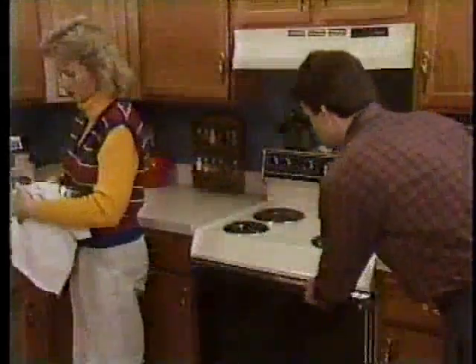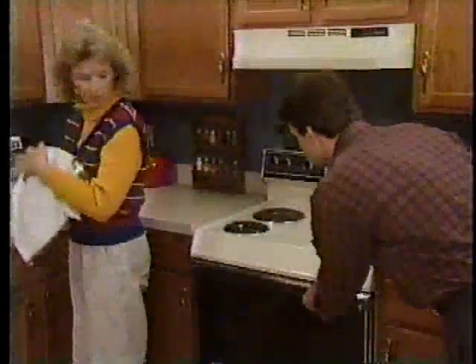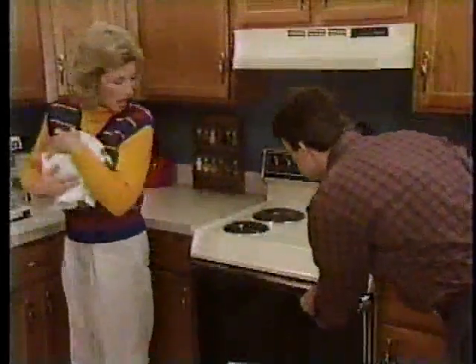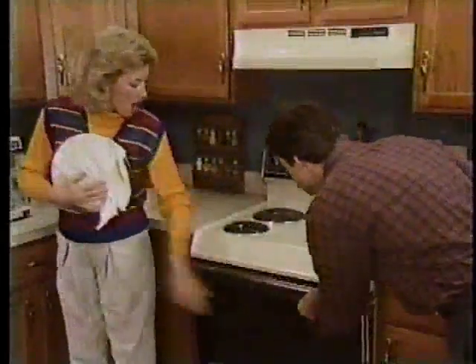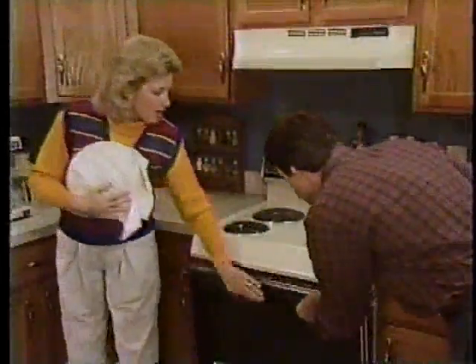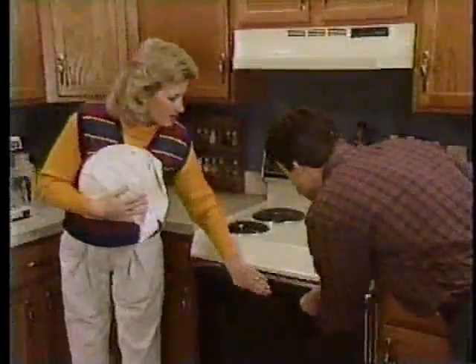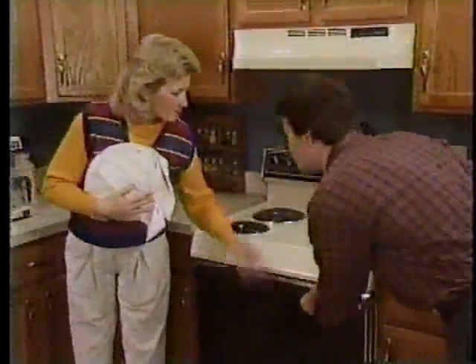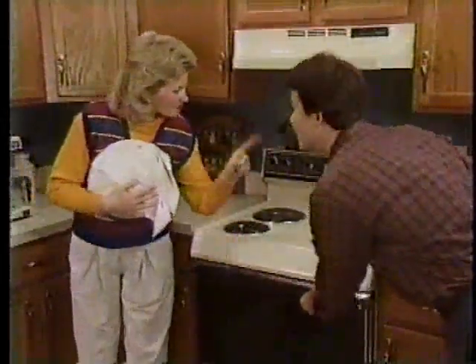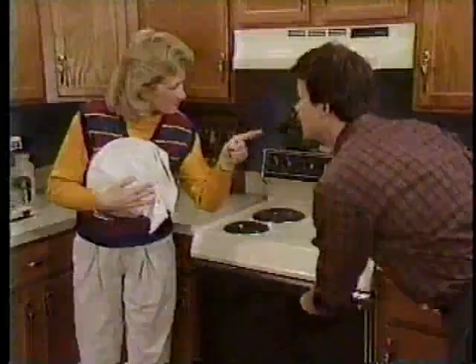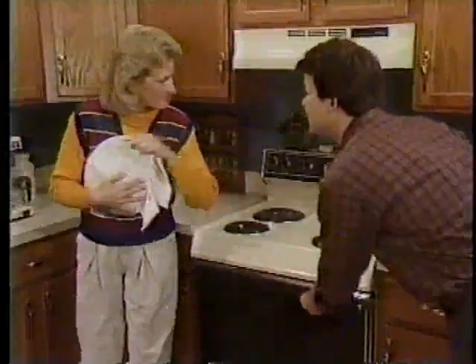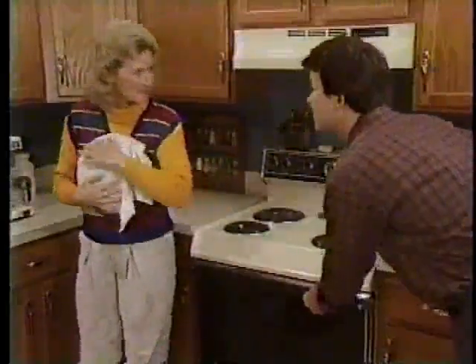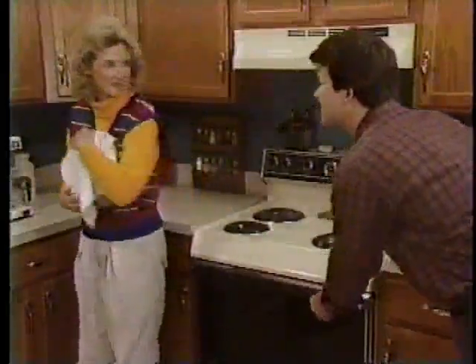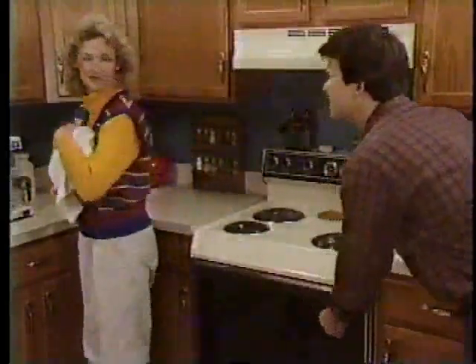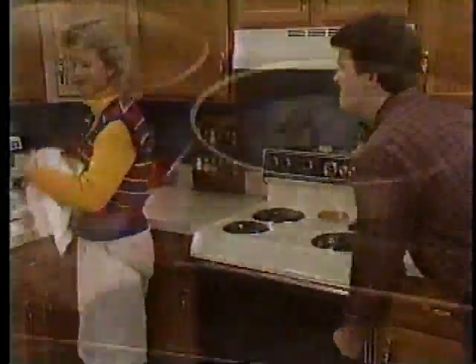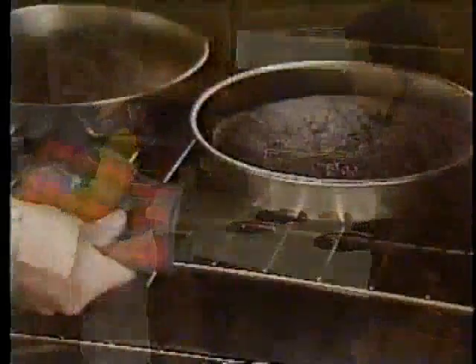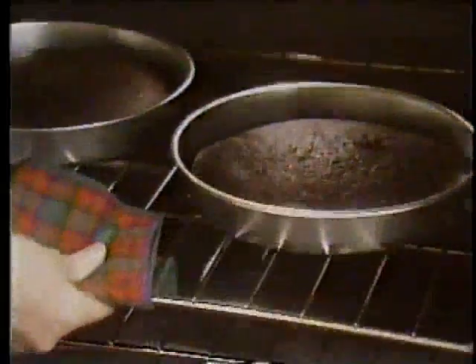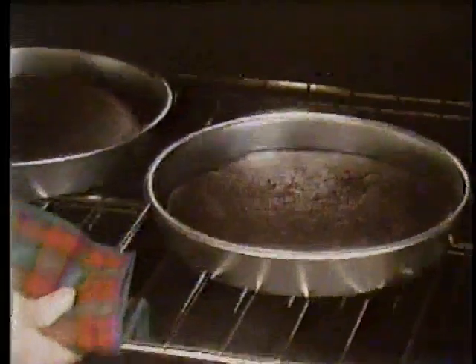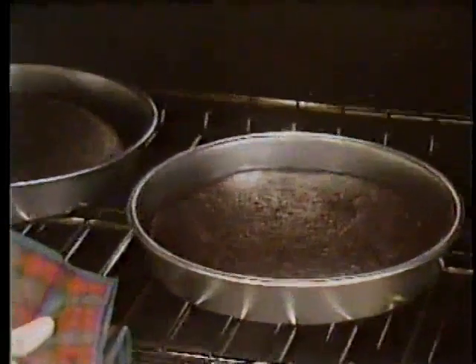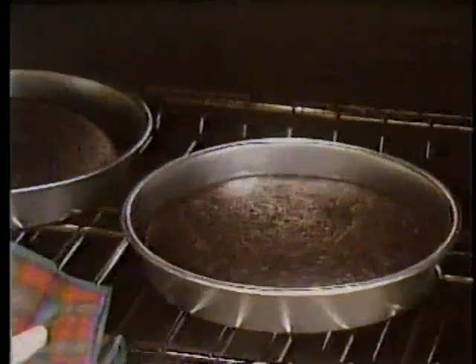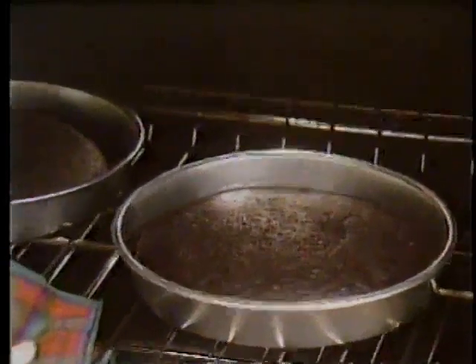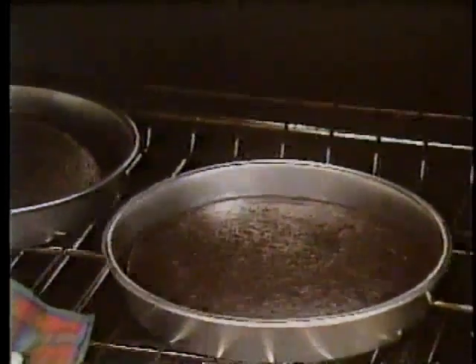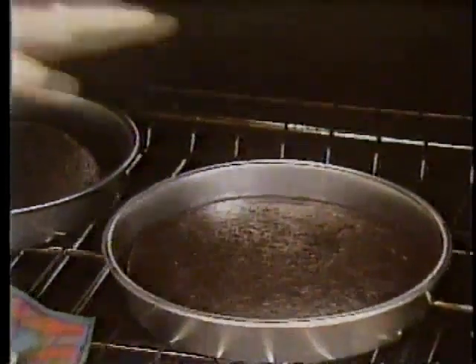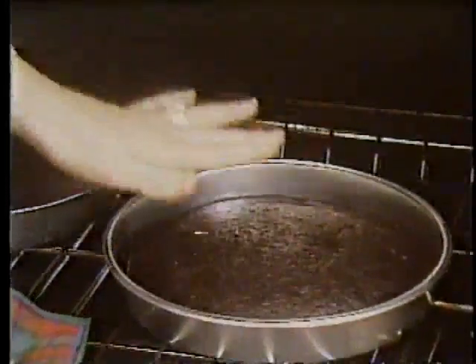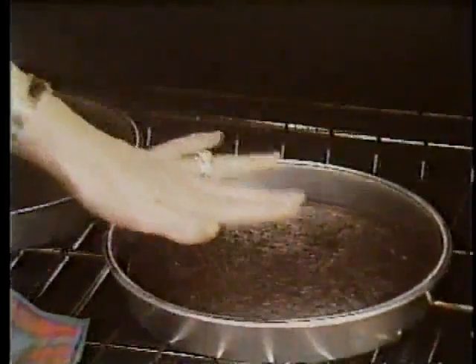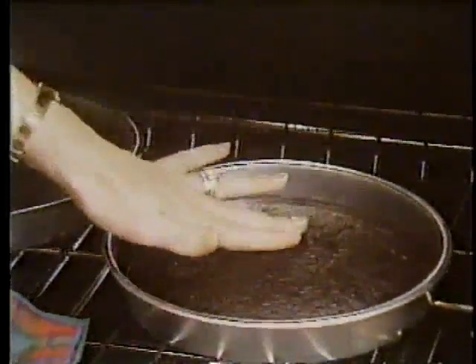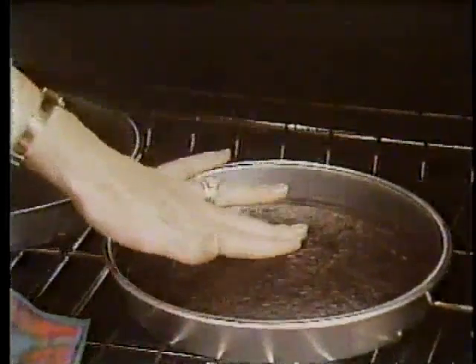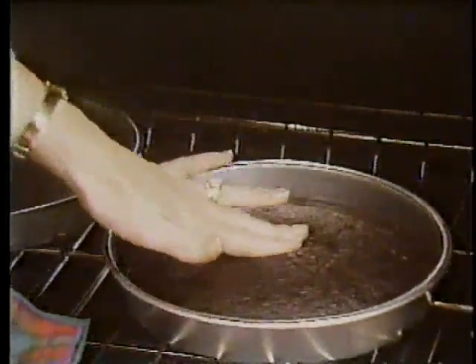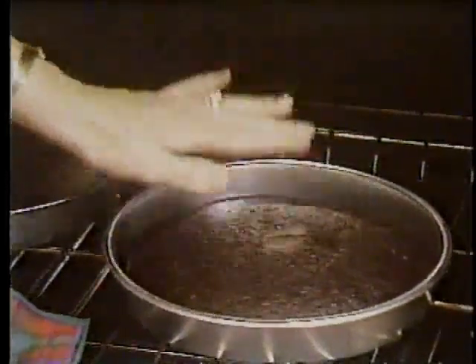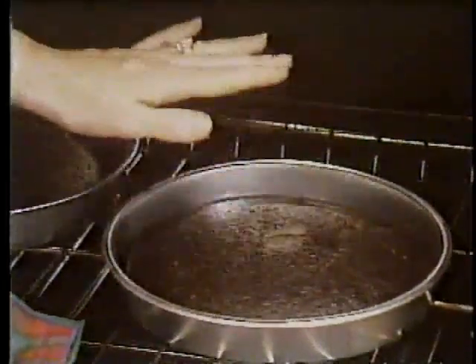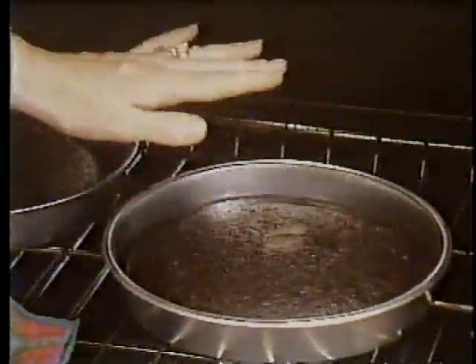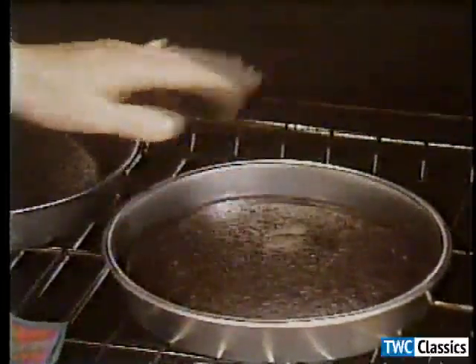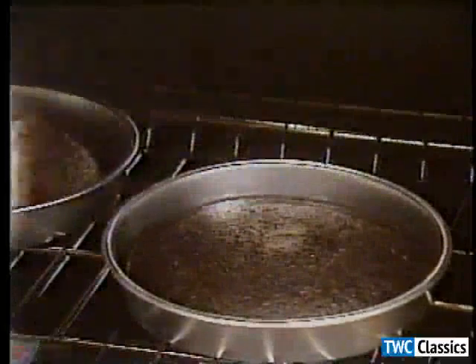Don't peek. If you open the oven too soon, the cake may sink. The cake is done when it pulls away from the side of the pan and if the center springs back when touched lightly.